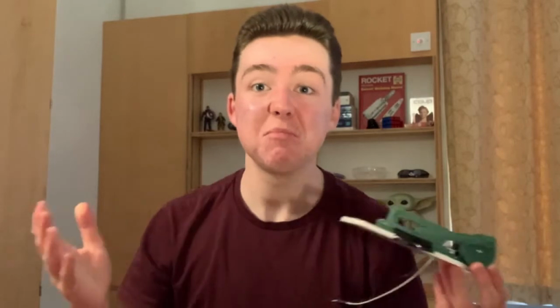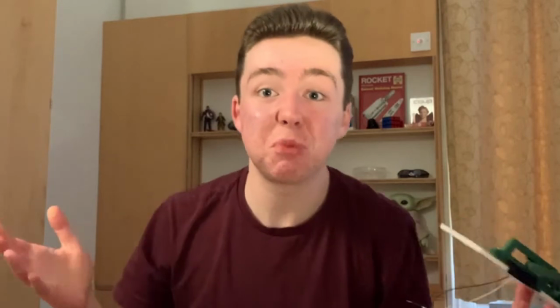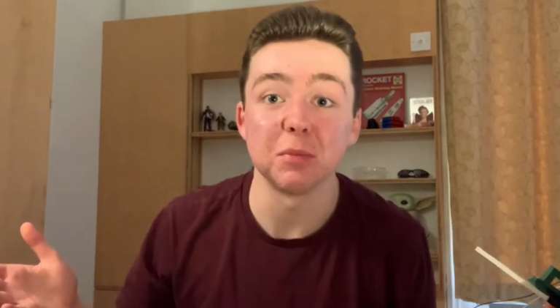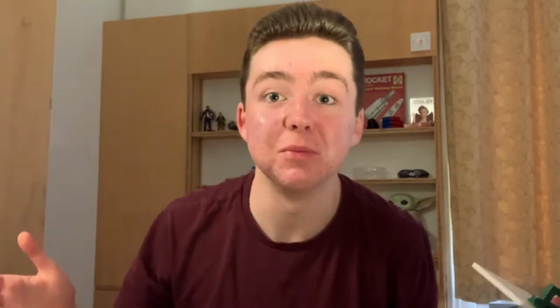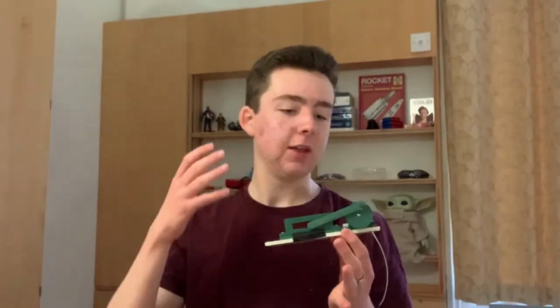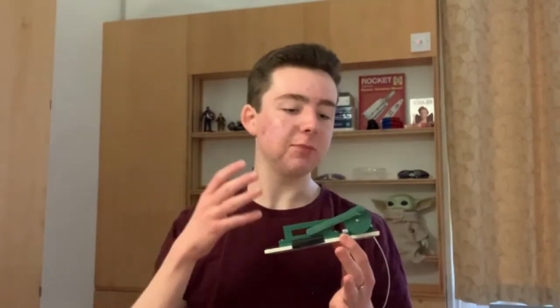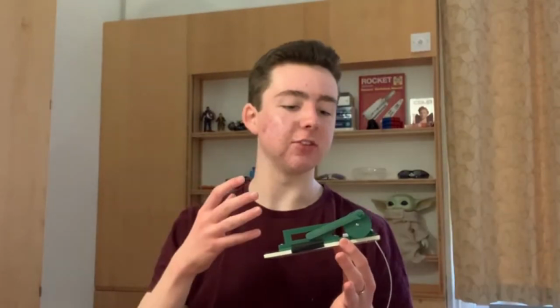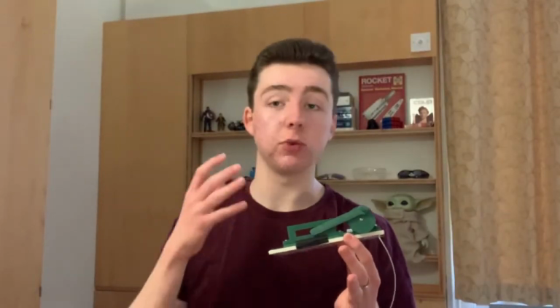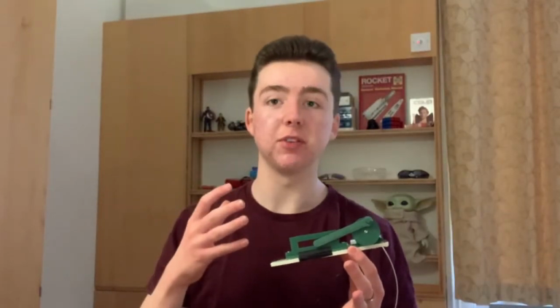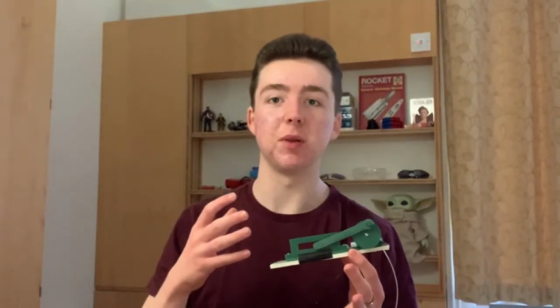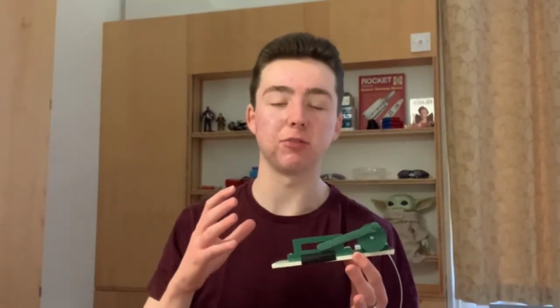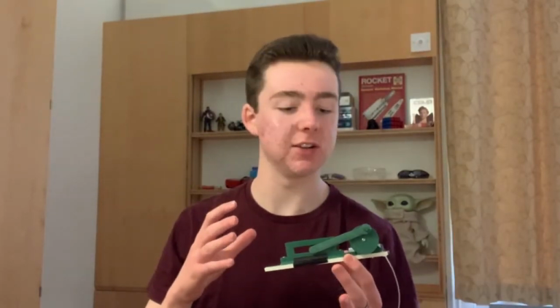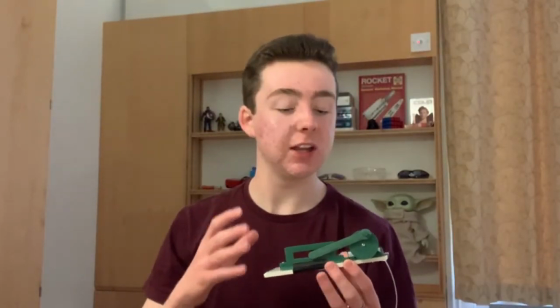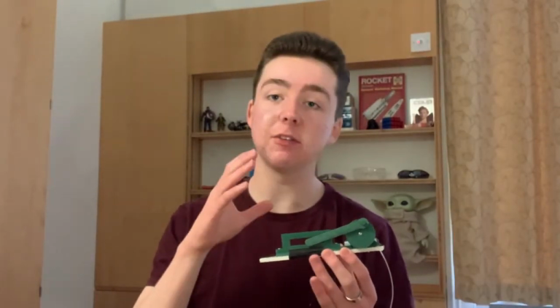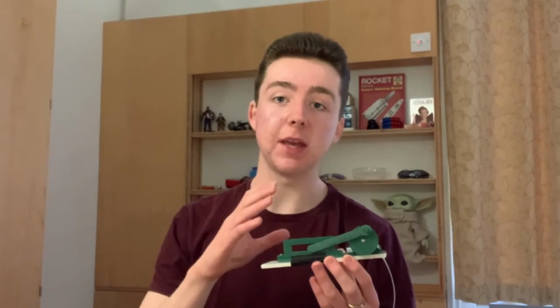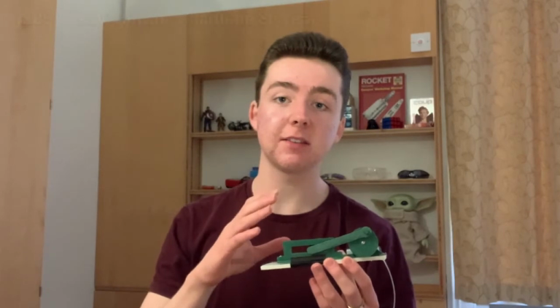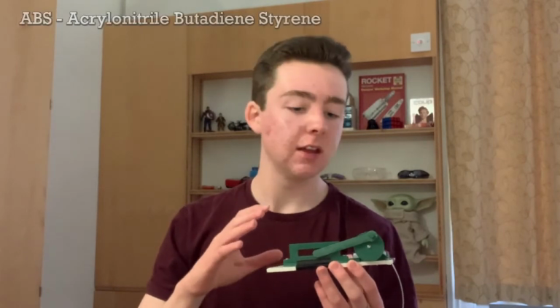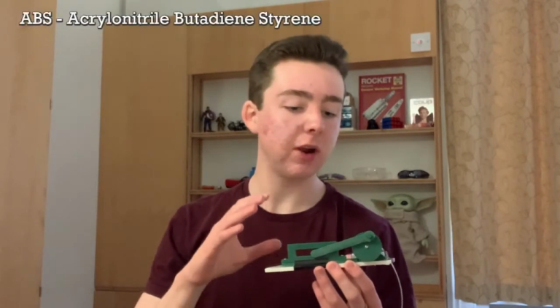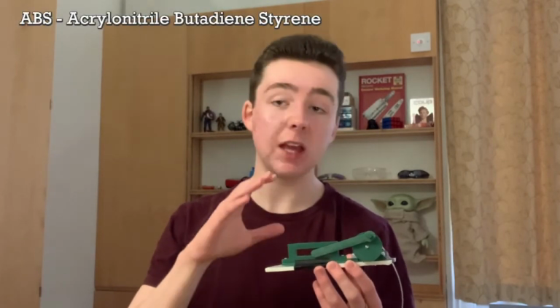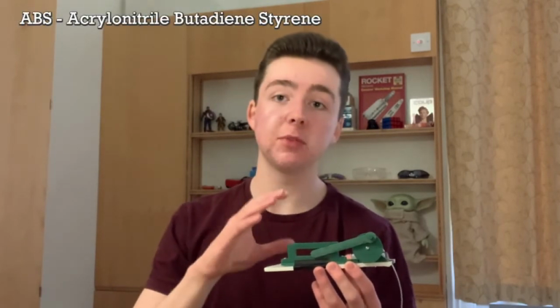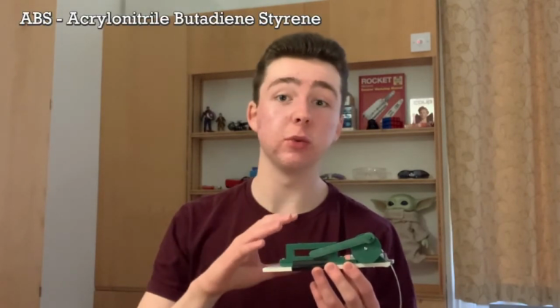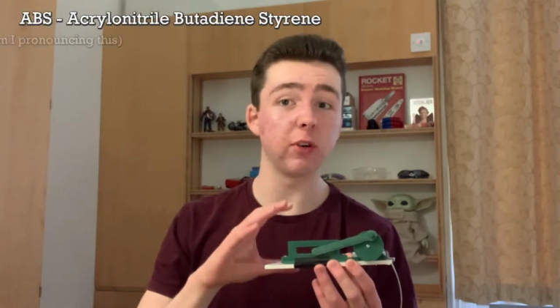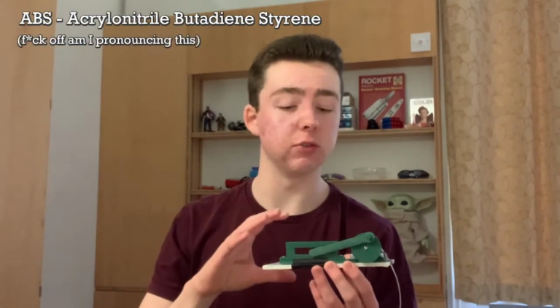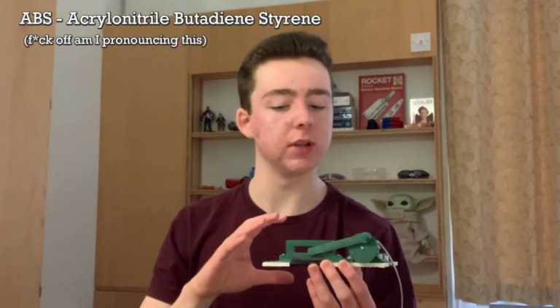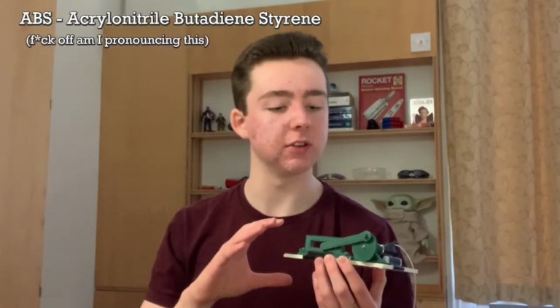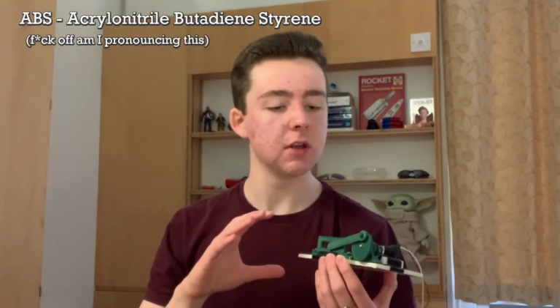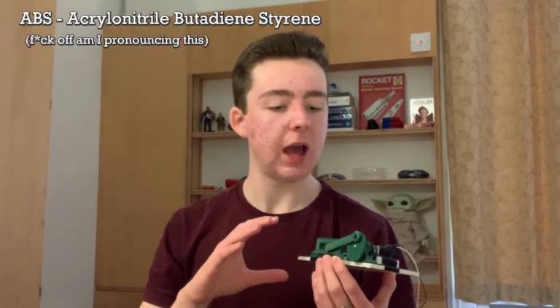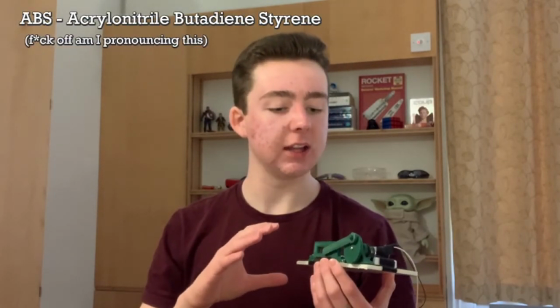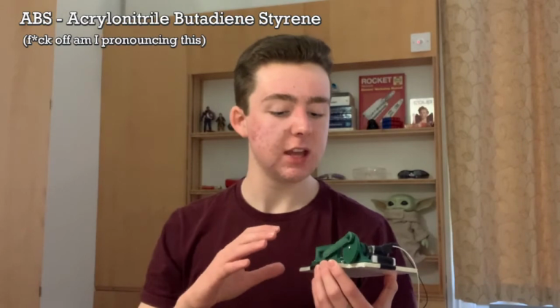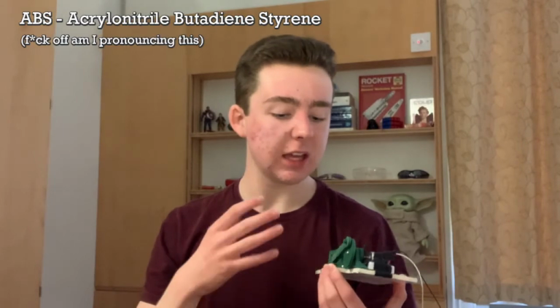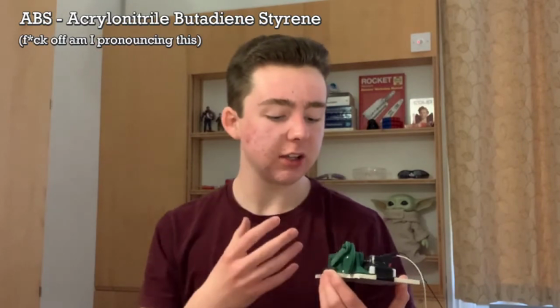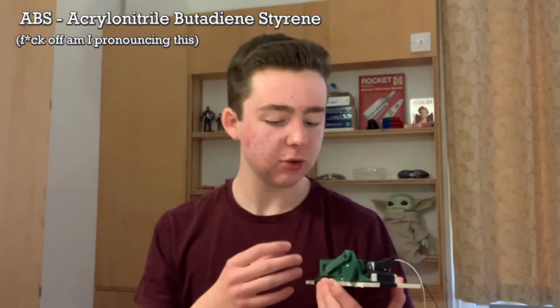It's pretty simple. This mechanism was 3D printed for me by a friend, and it's made out of ABS. Now apparently the ABS material is not very good for his 3D printer, and it kind of shows.